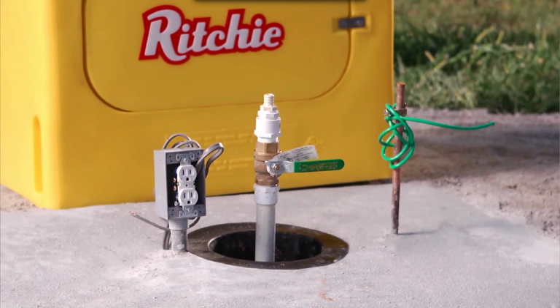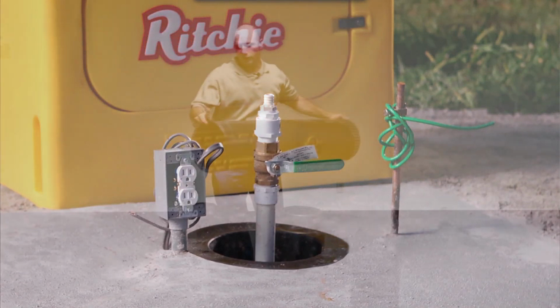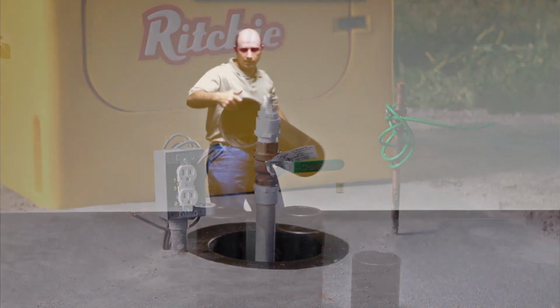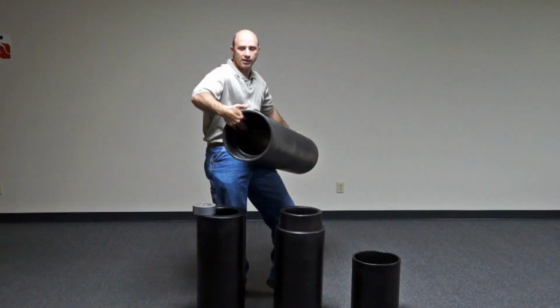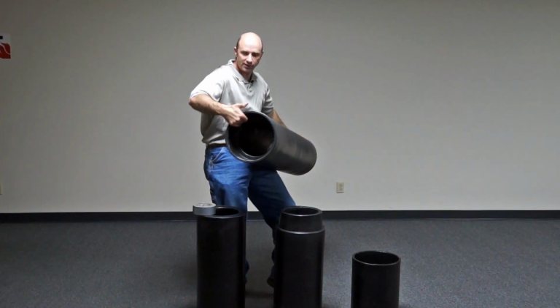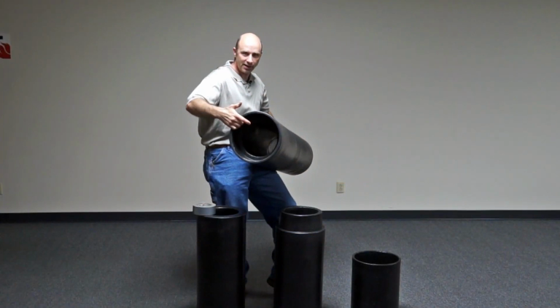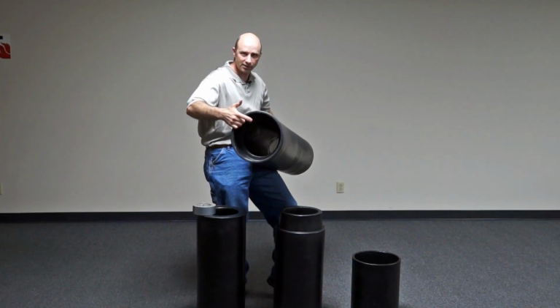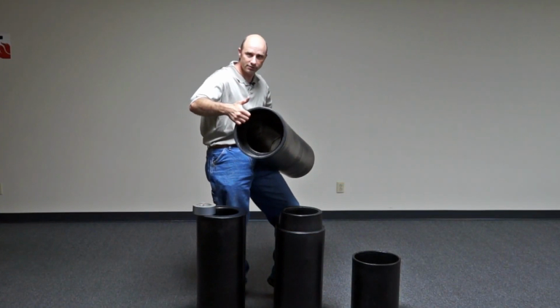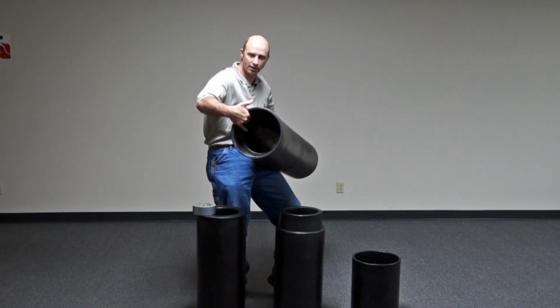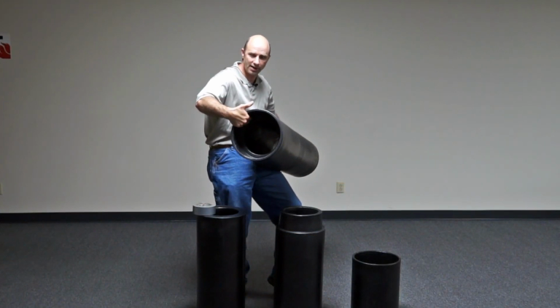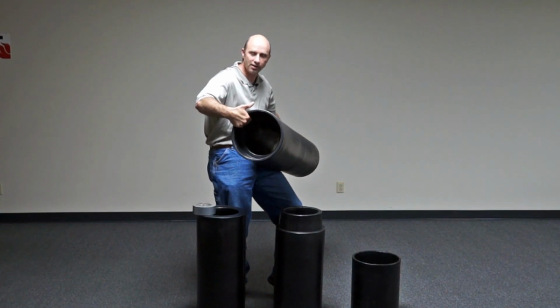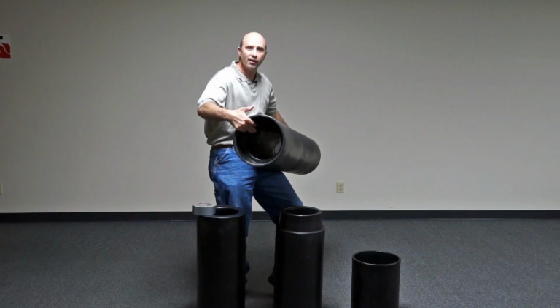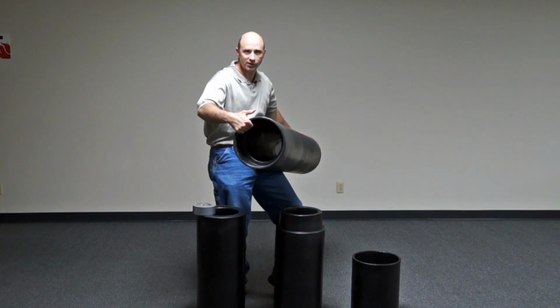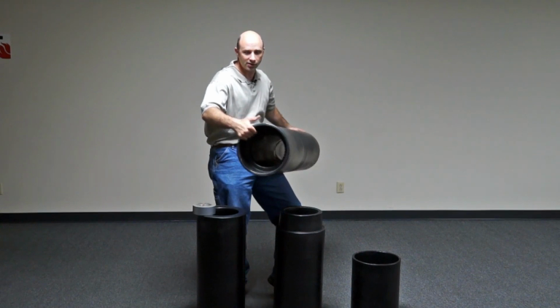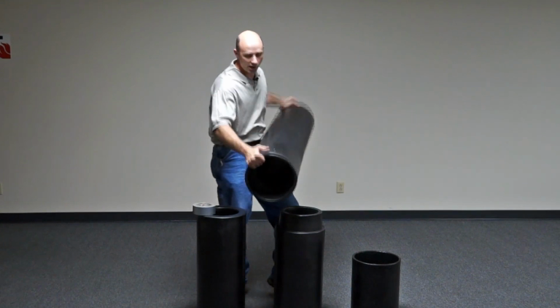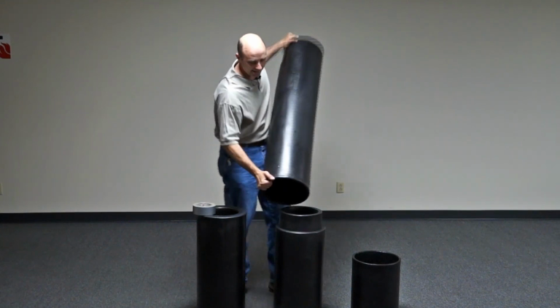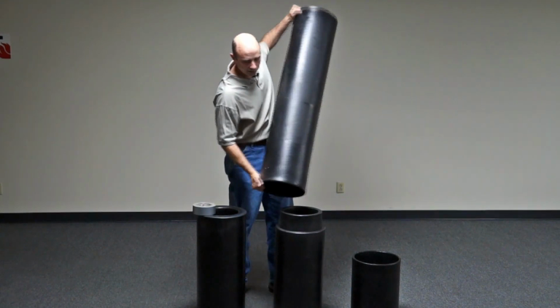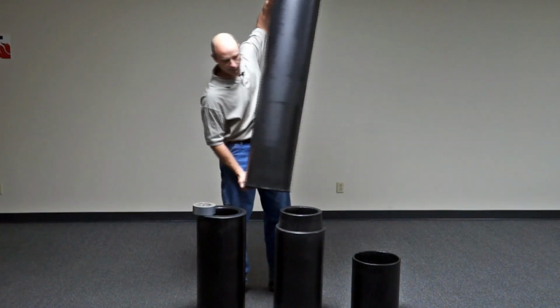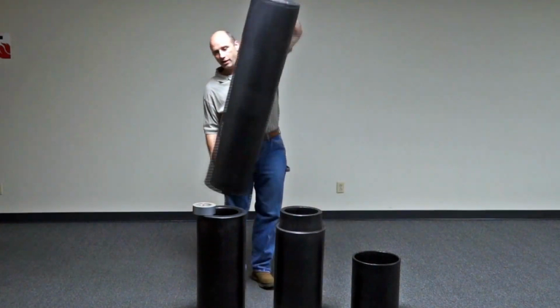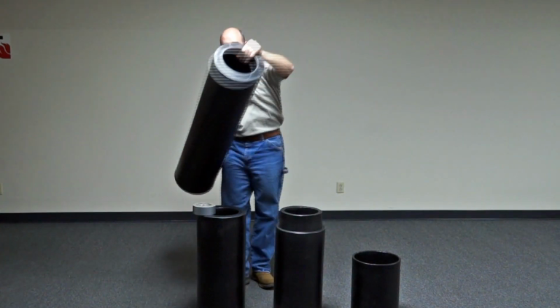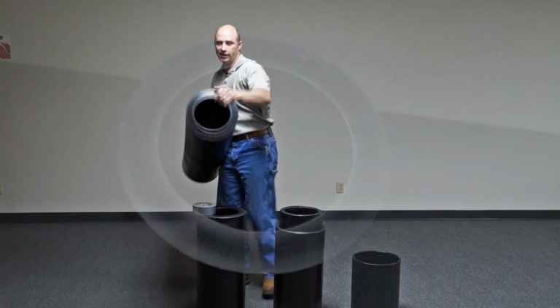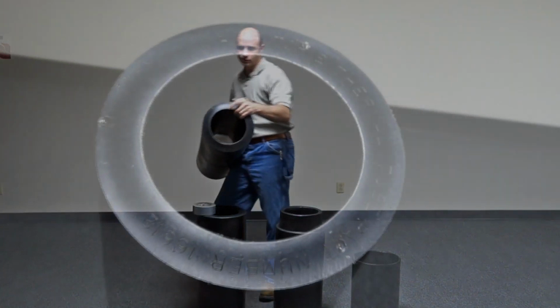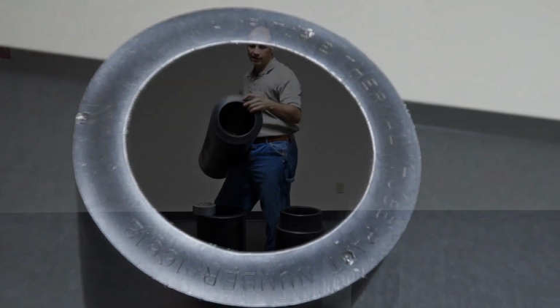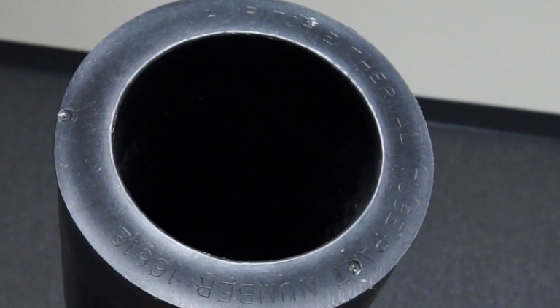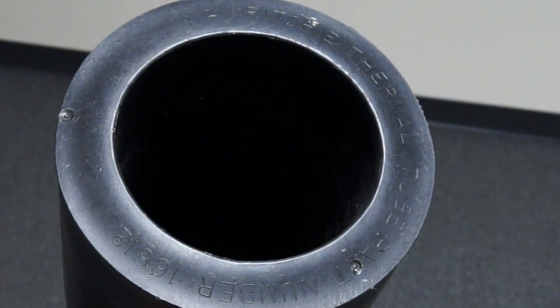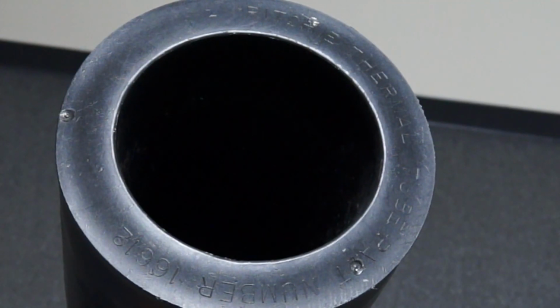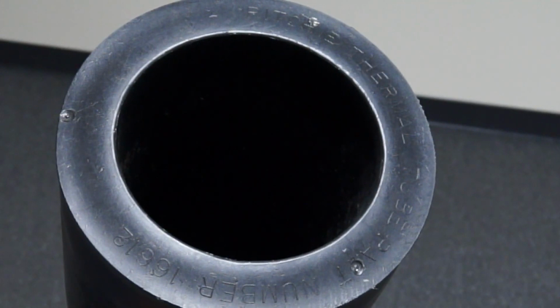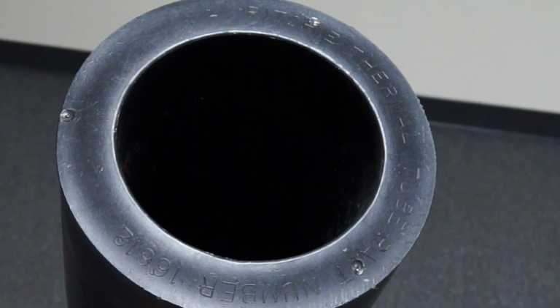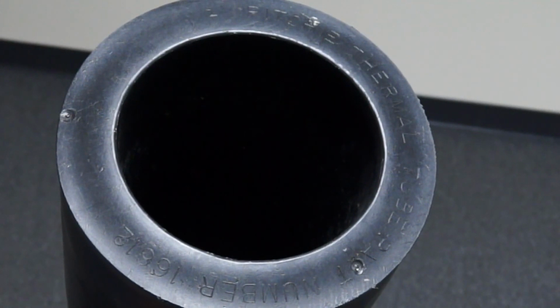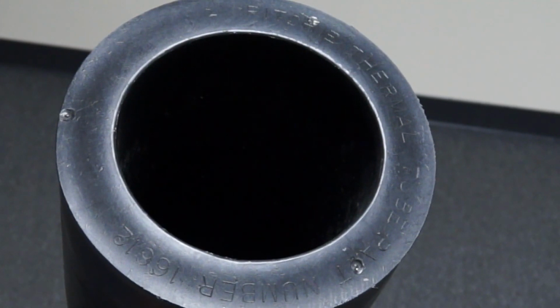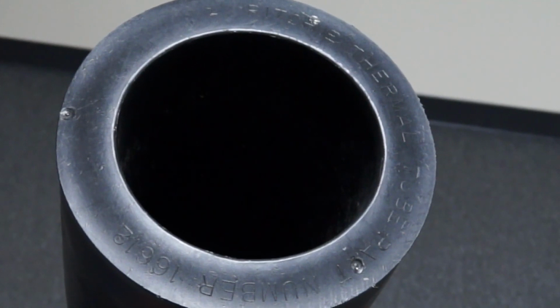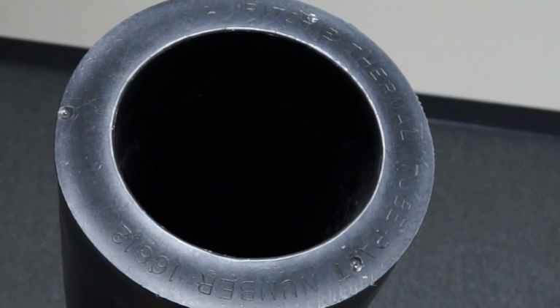You will see on the bottom that this has an indent on the ID — that's the side you want down. The side that has the writing and the flat is what you want up when you install it.